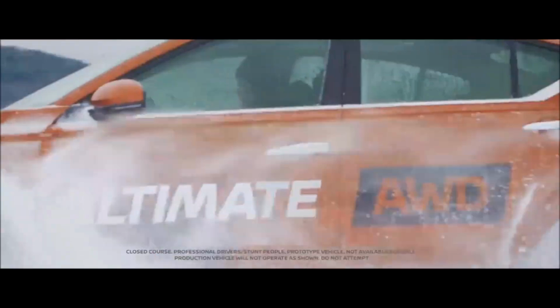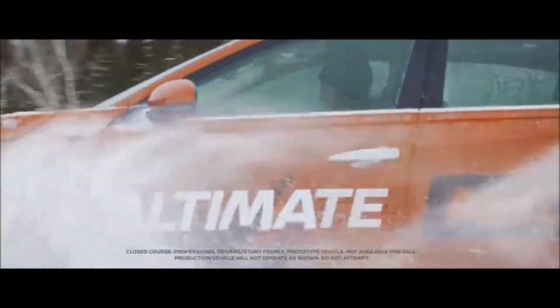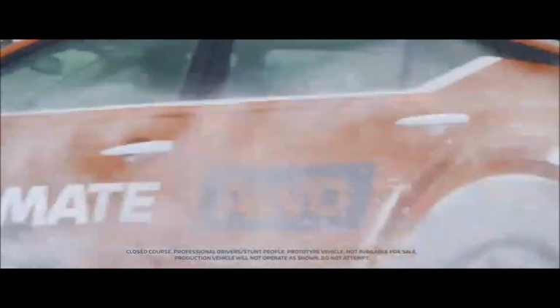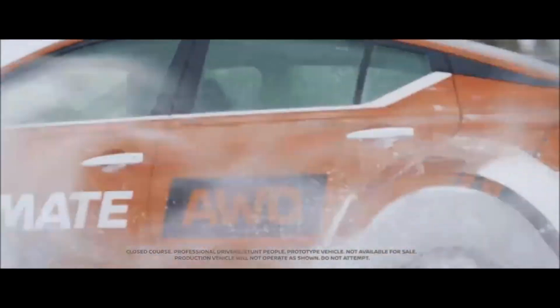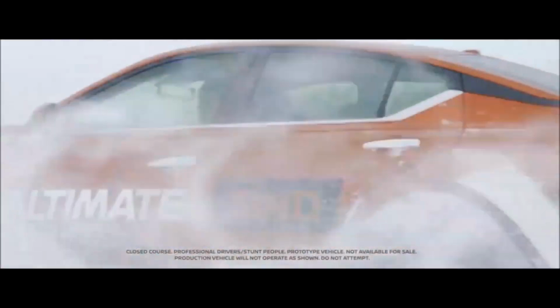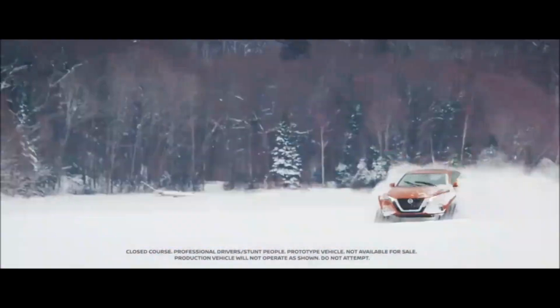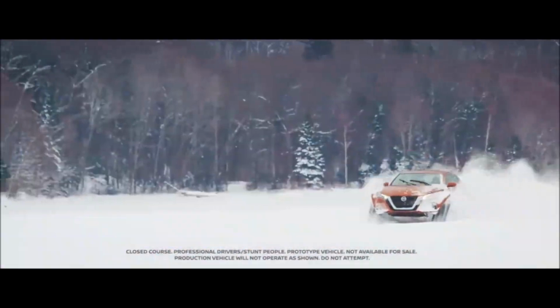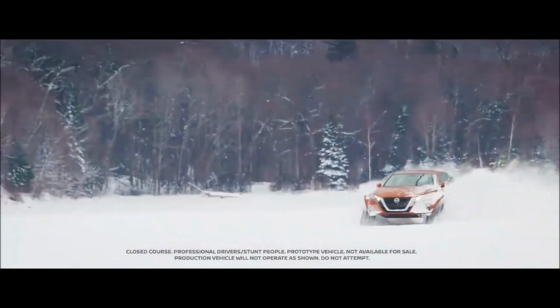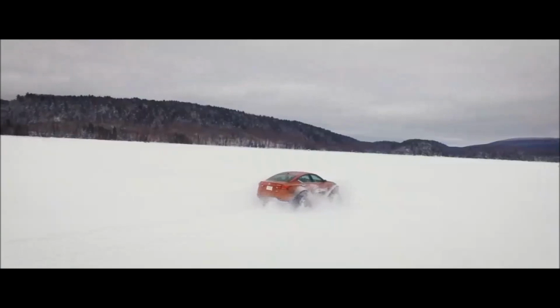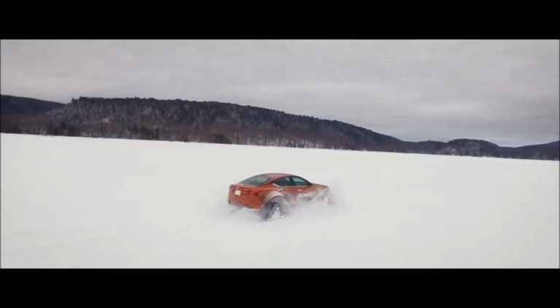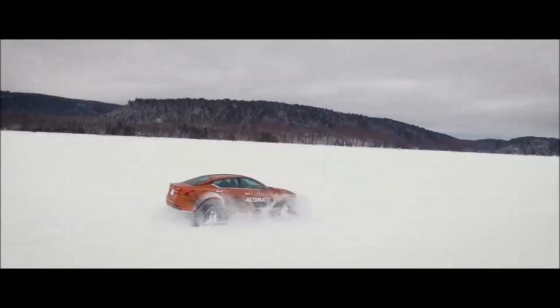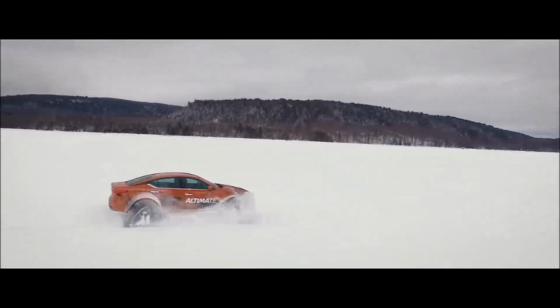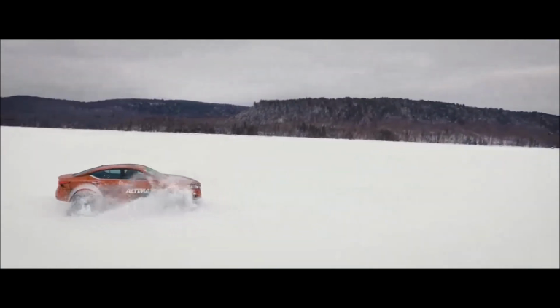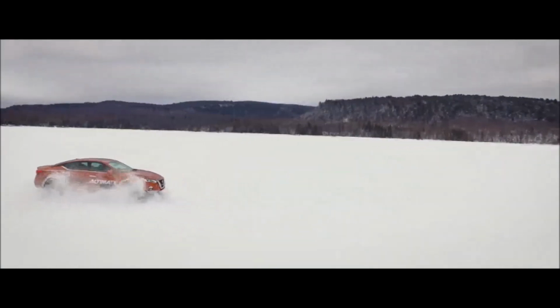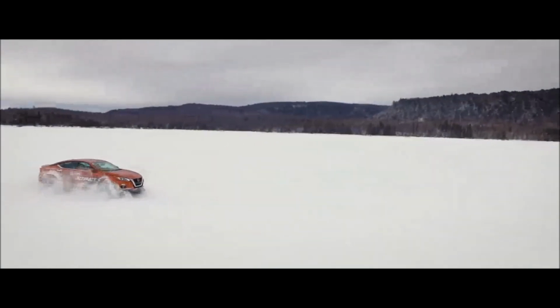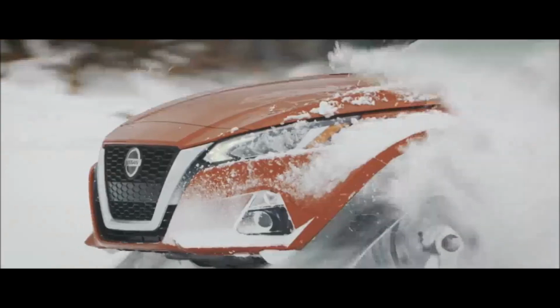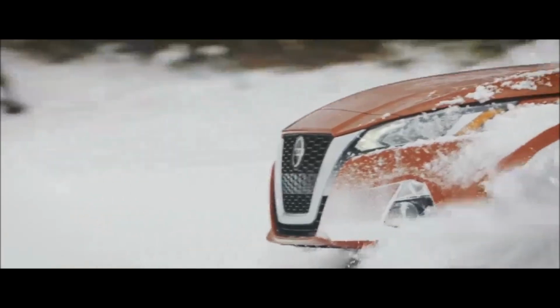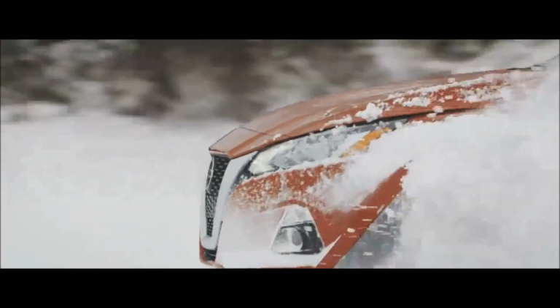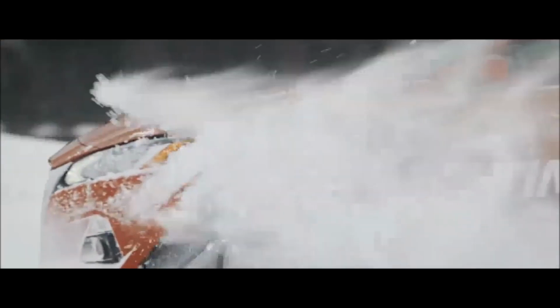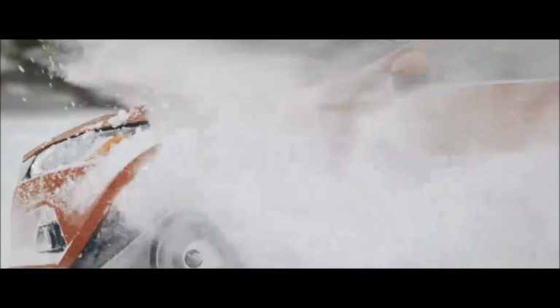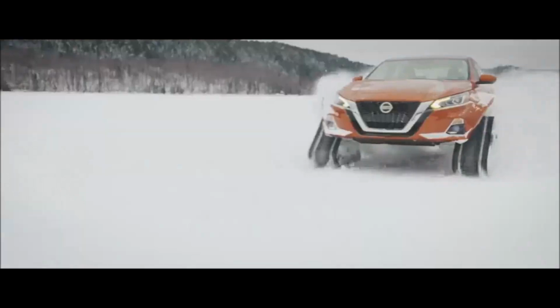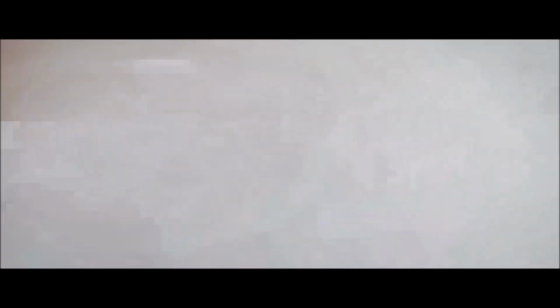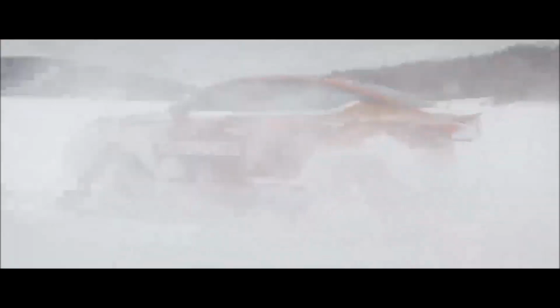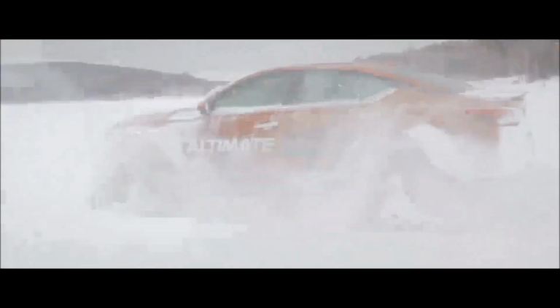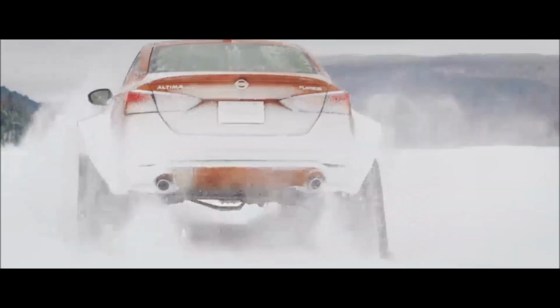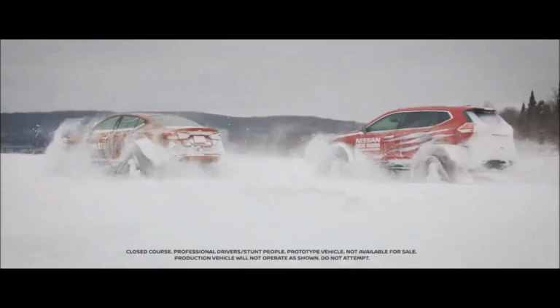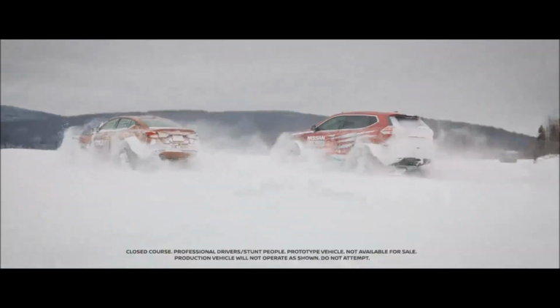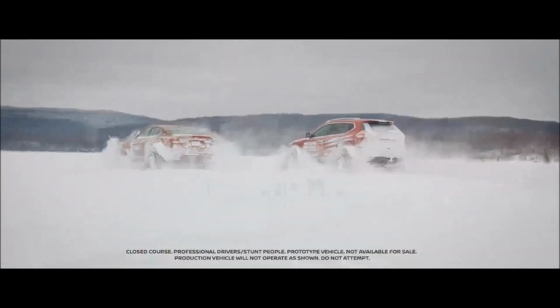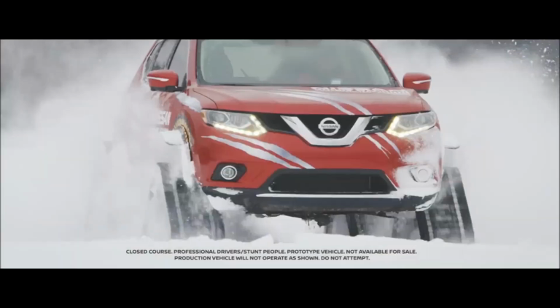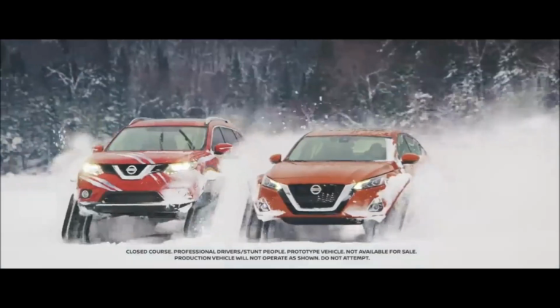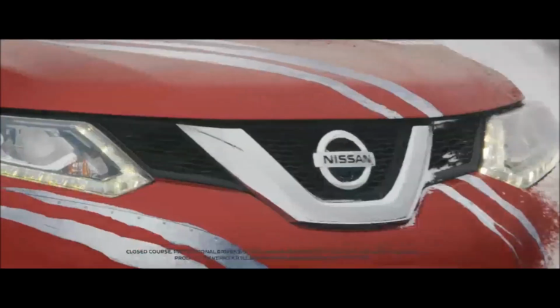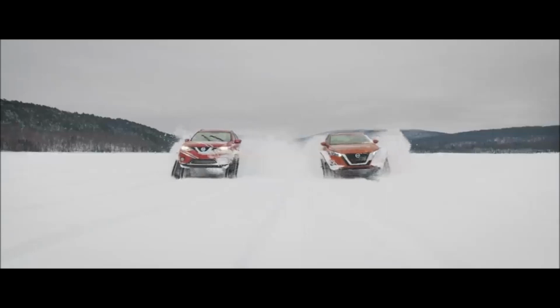Maybe Nissan wanted to bring attention to their American all-wheel drive version of this sedan by putting tracks on it. Whatever the actual reason for creating this tracked vehicle, it is a very cool concept — and wouldn't it be awesome to be able to purchase one someday?